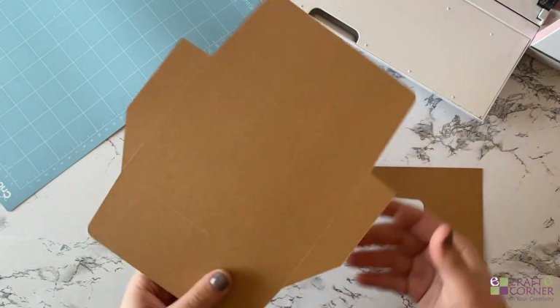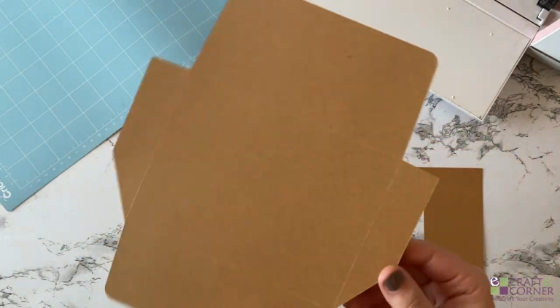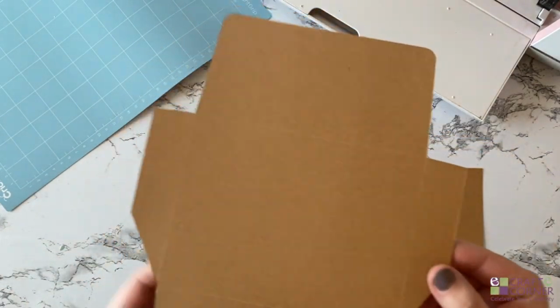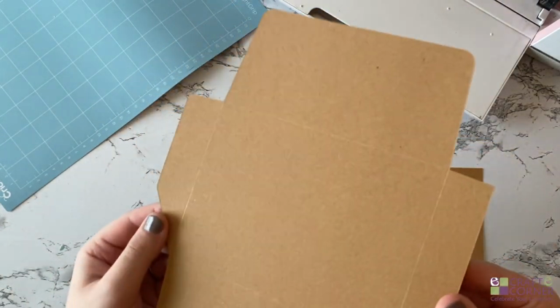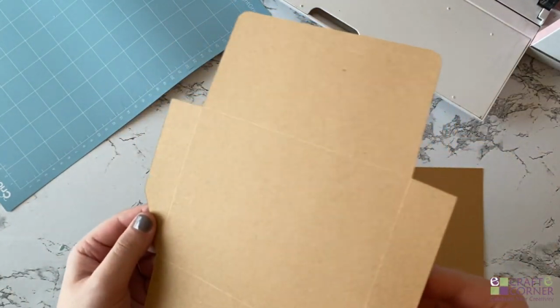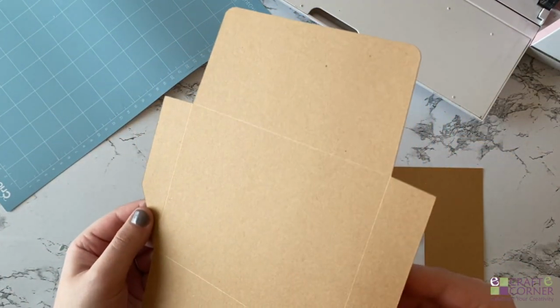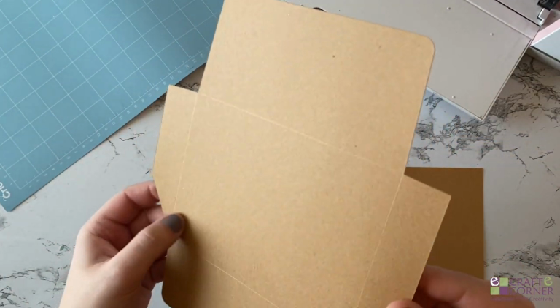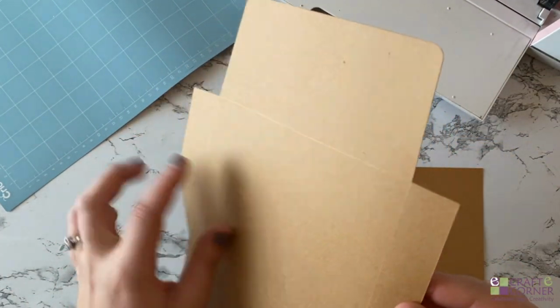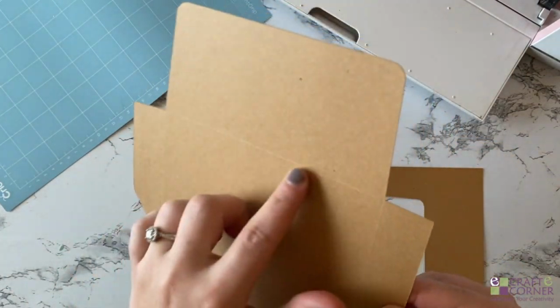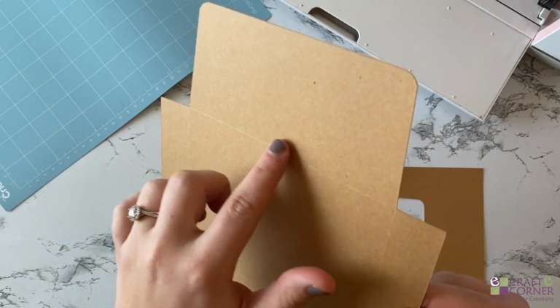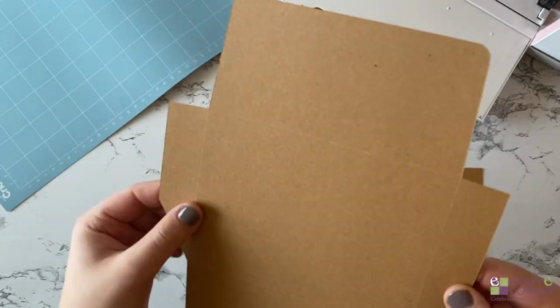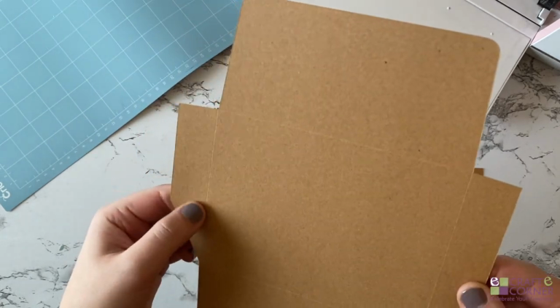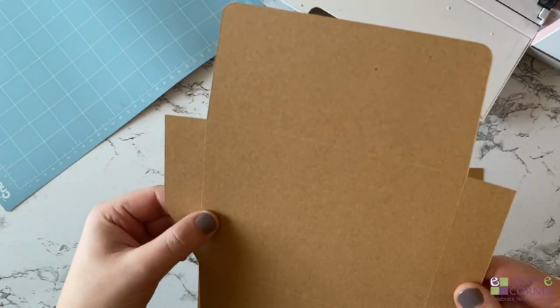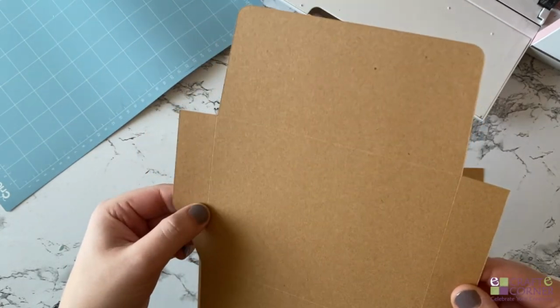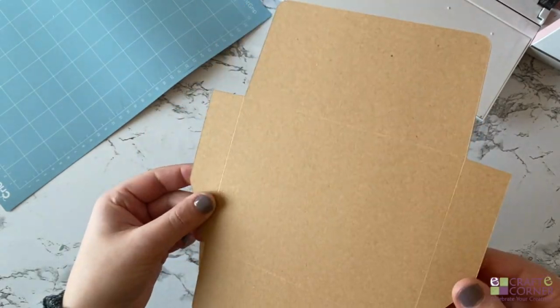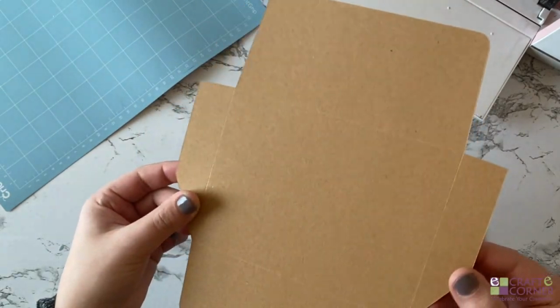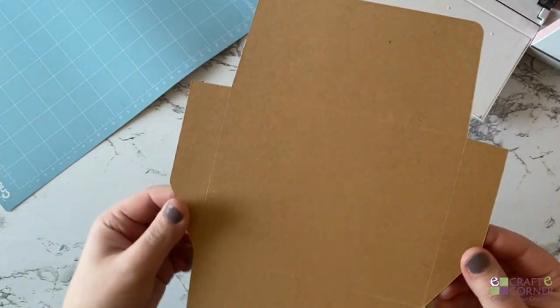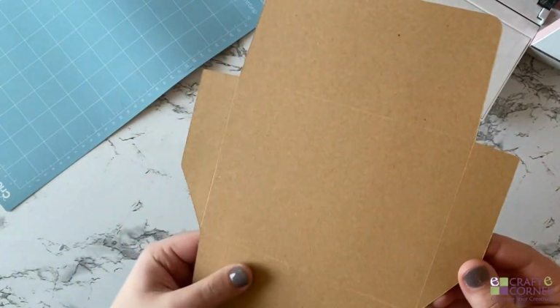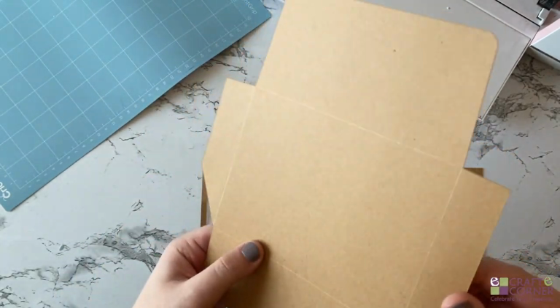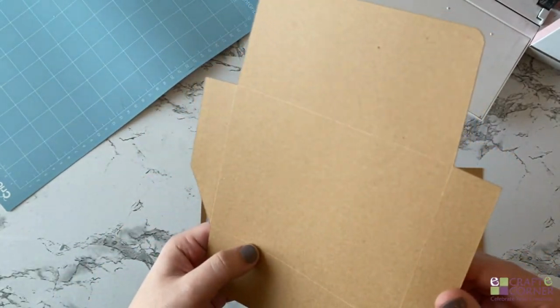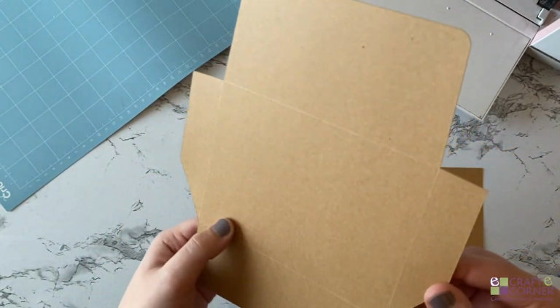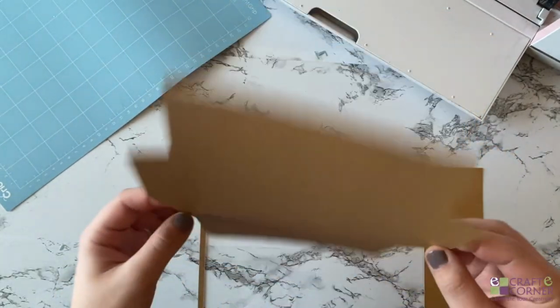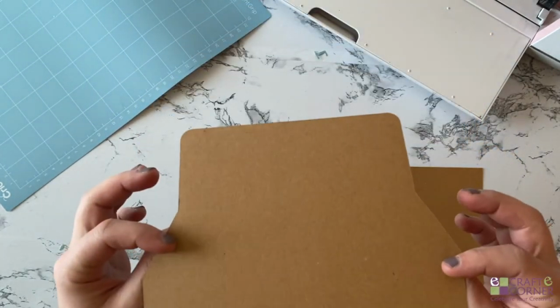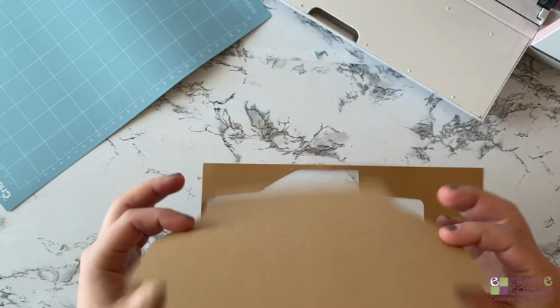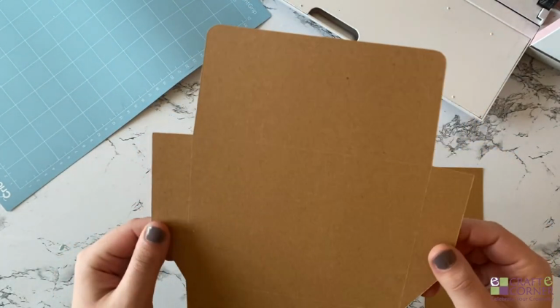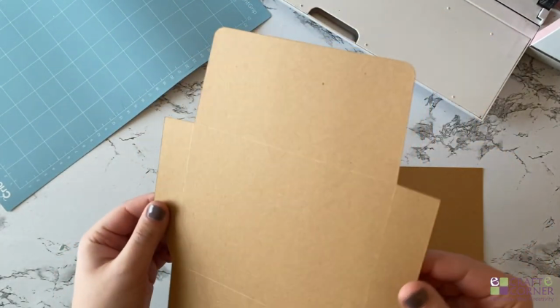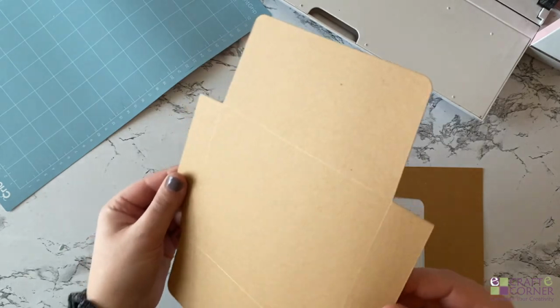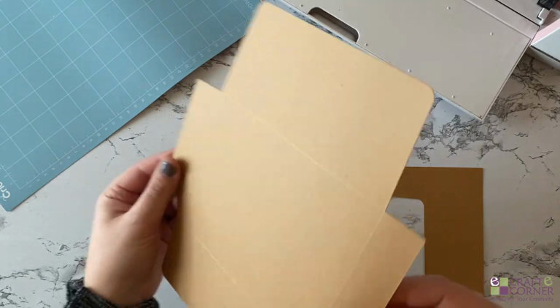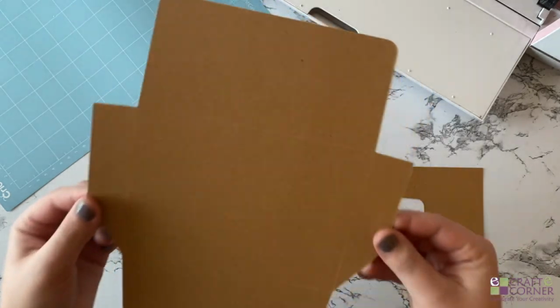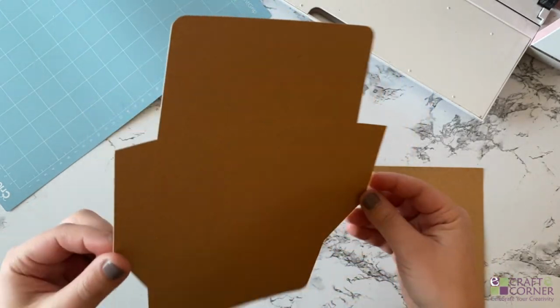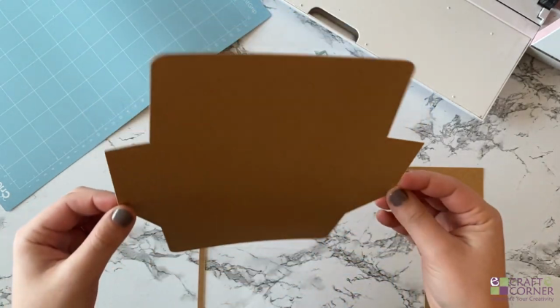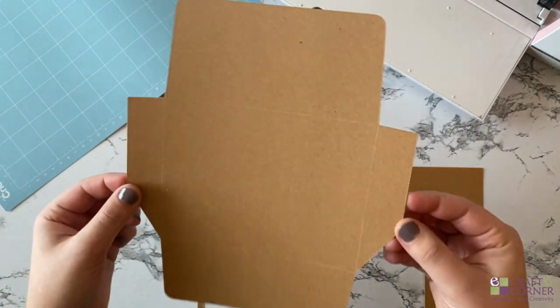I also wanted to give you a close-up of the score lines. We used the scoring stylus to score, but you can use the scoring wheel as well if you have the Cricut Maker. Either one will work.